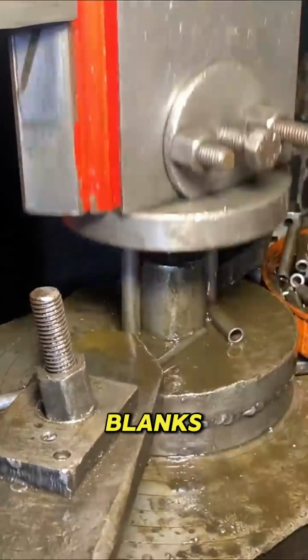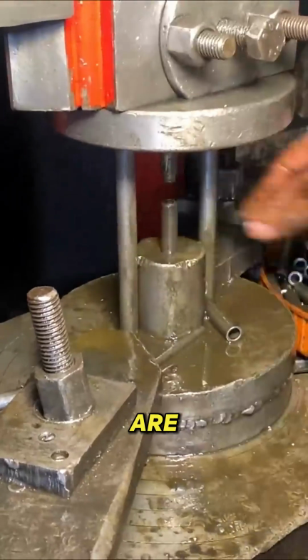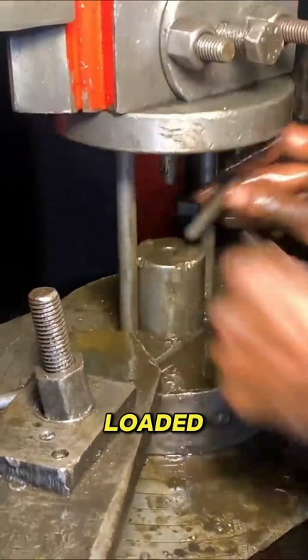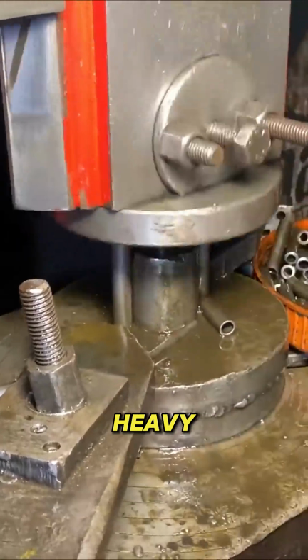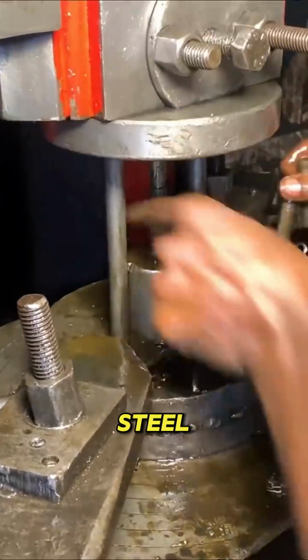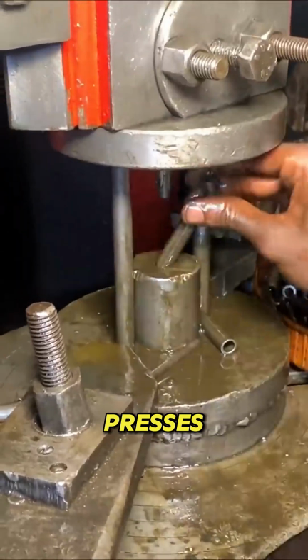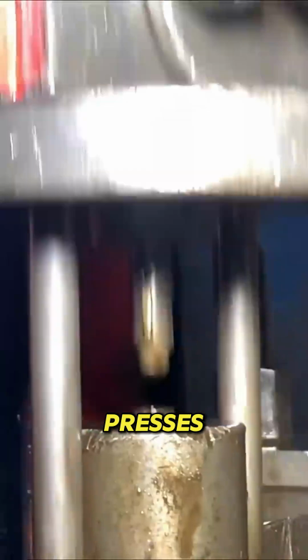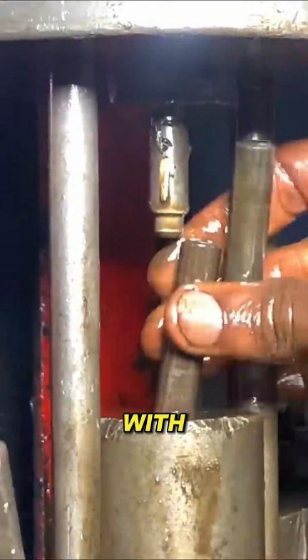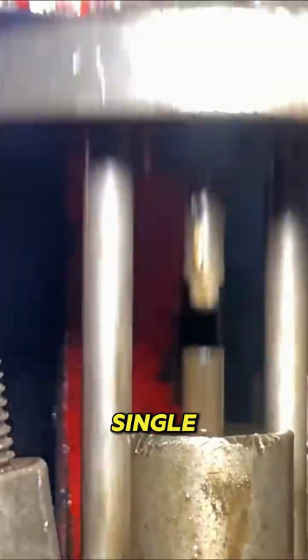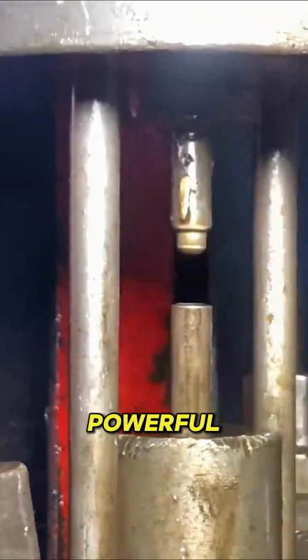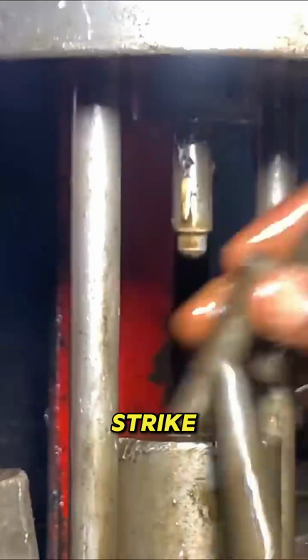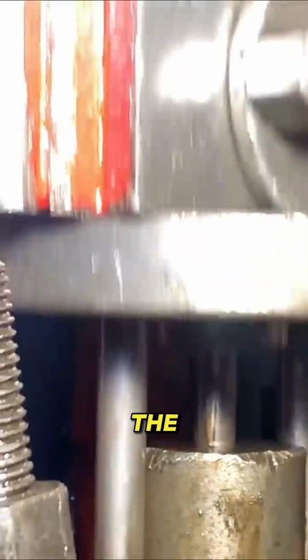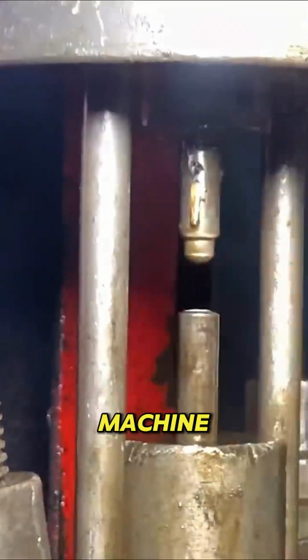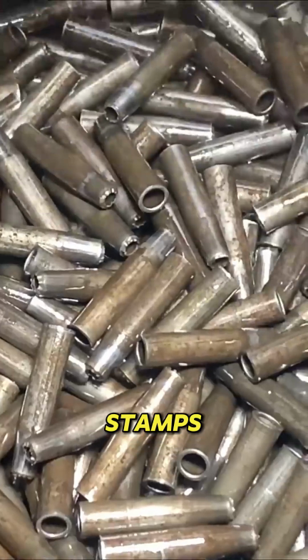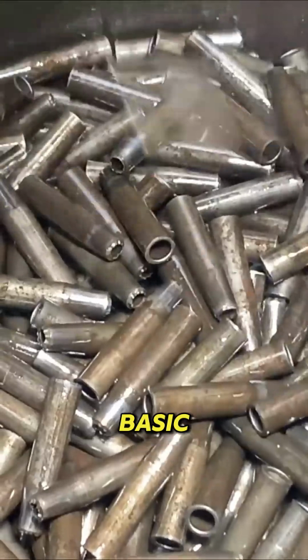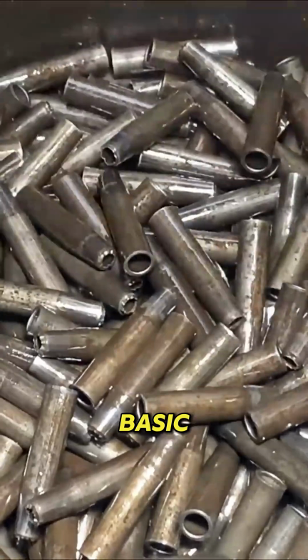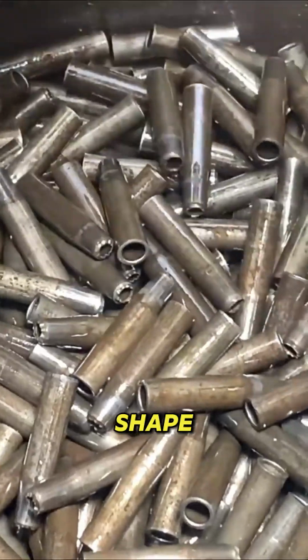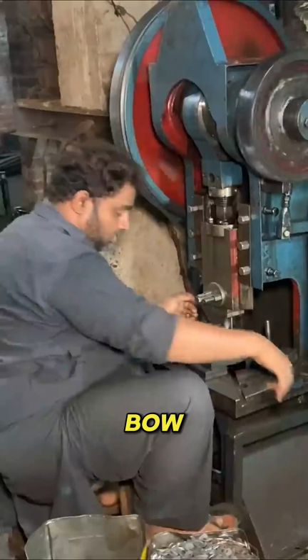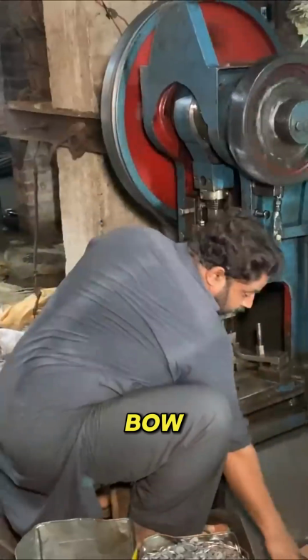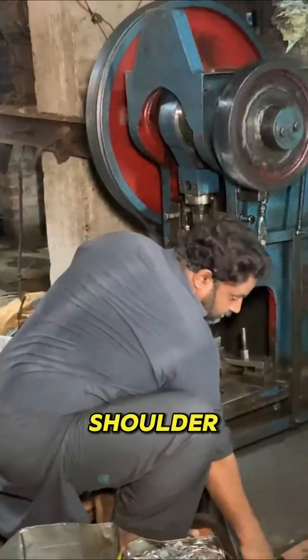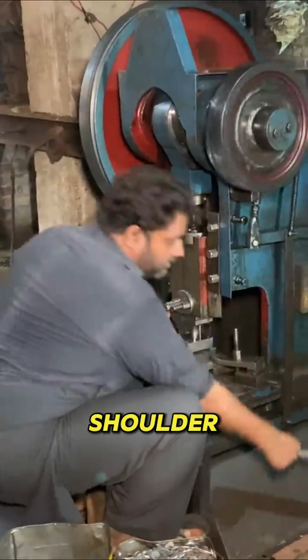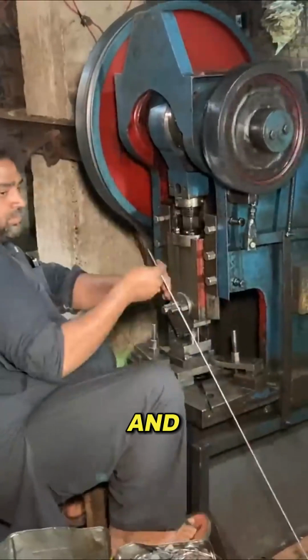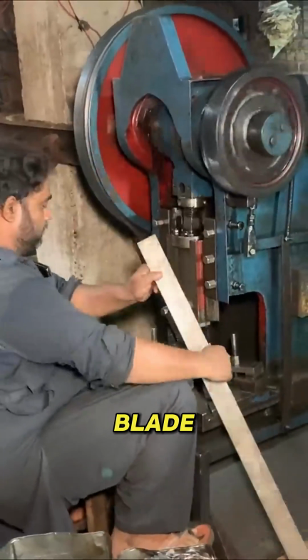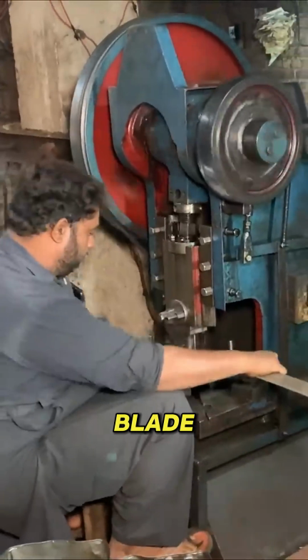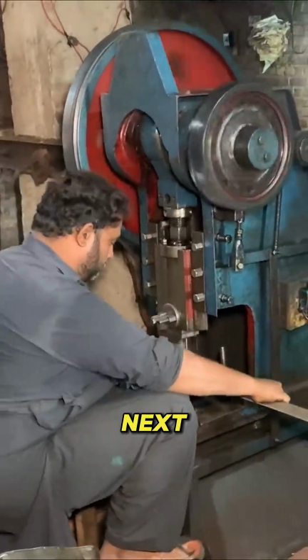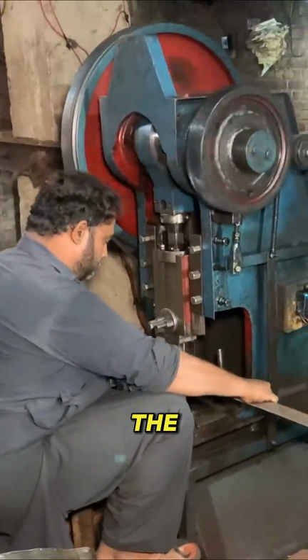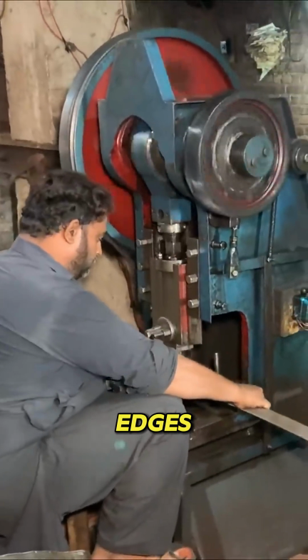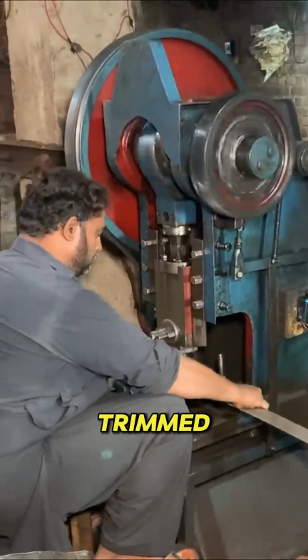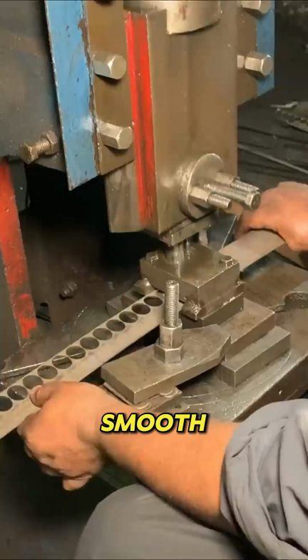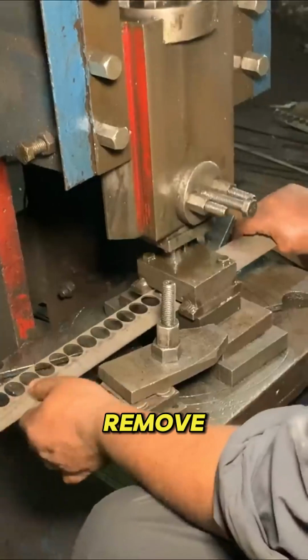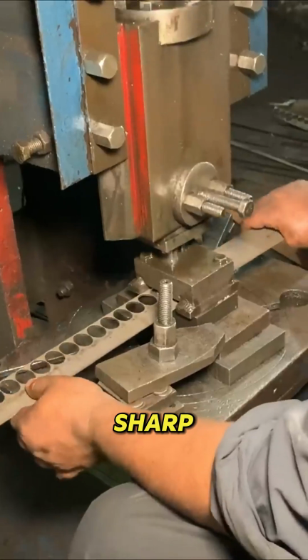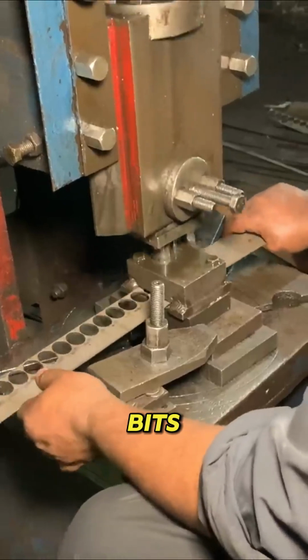The blanks are loaded into heavy steel presses. With a single powerful strike, the machine stamps out the basic key shape — the bow, the shoulder, and the blade. Next, the edges are trimmed smooth to remove sharp metal bits.